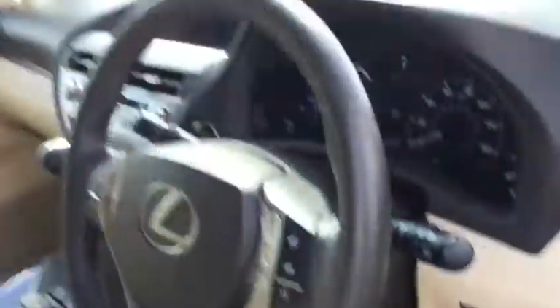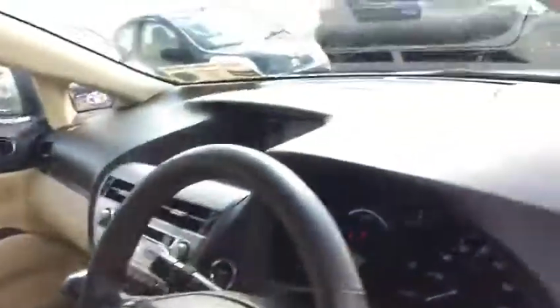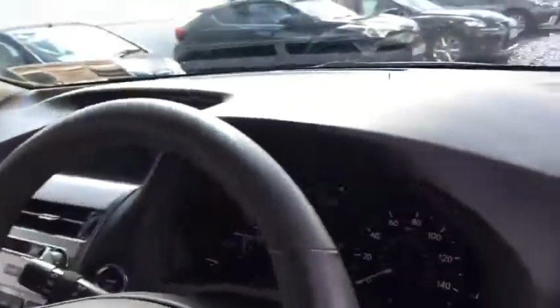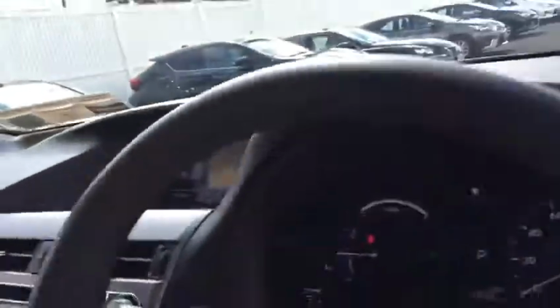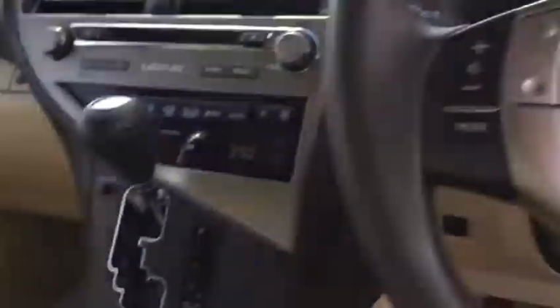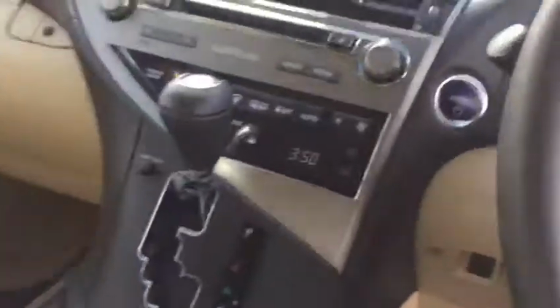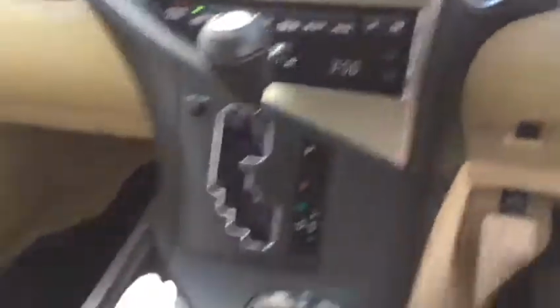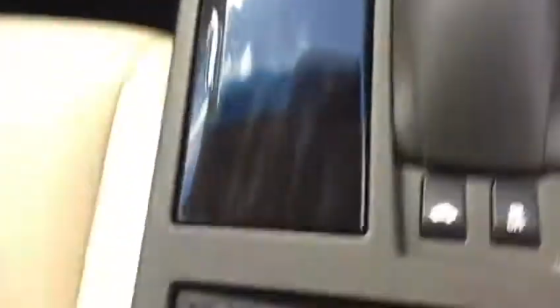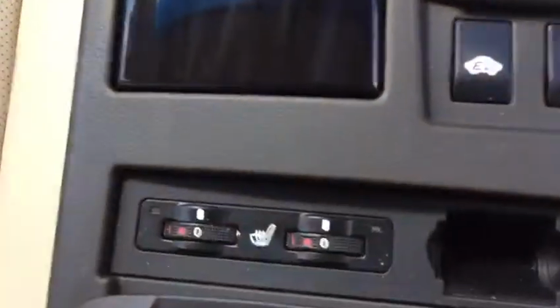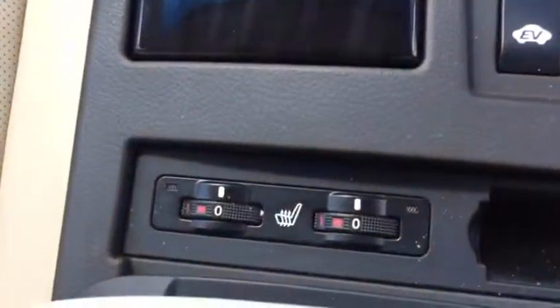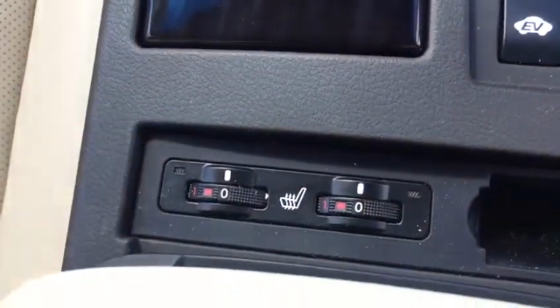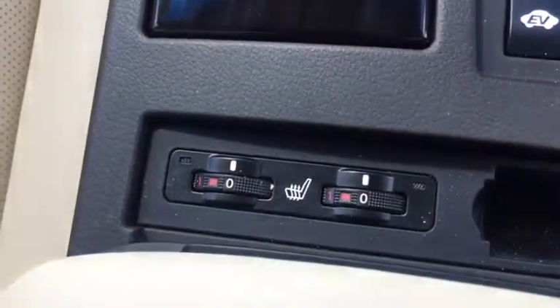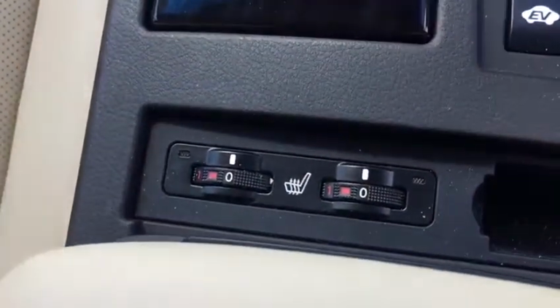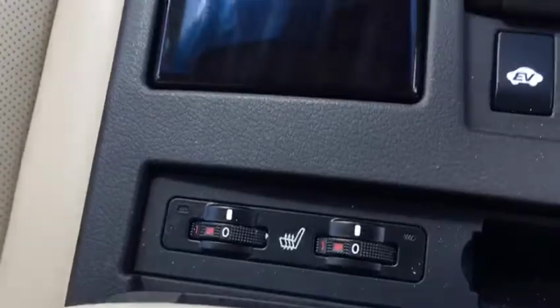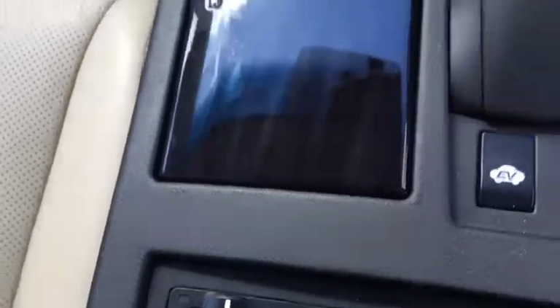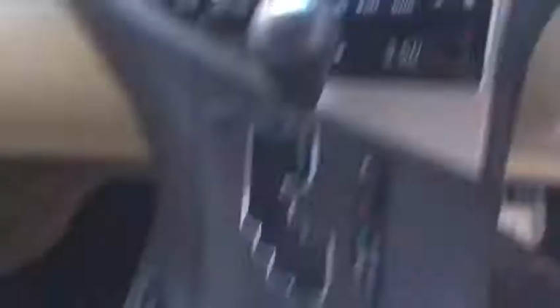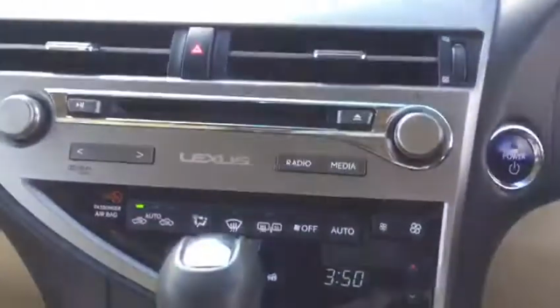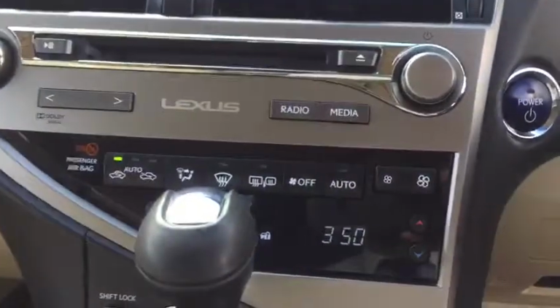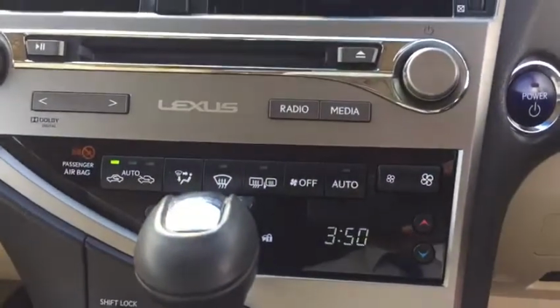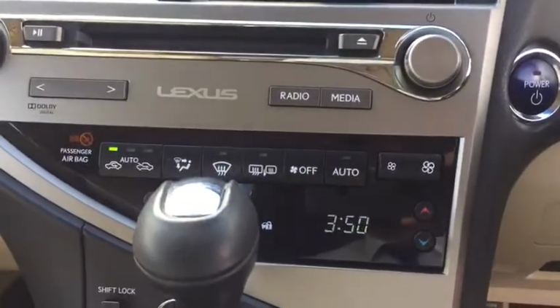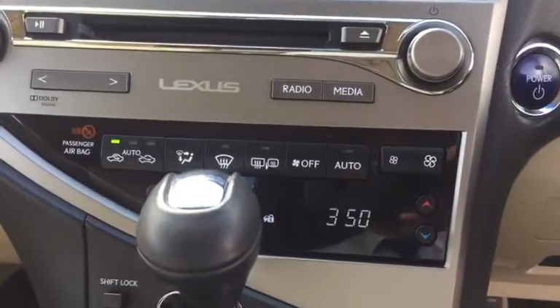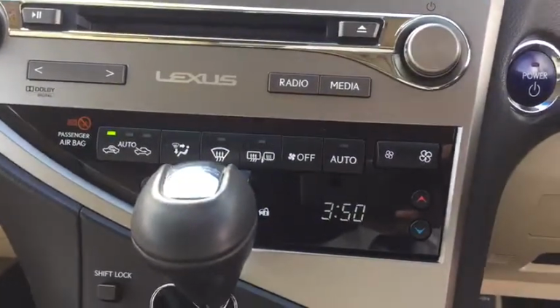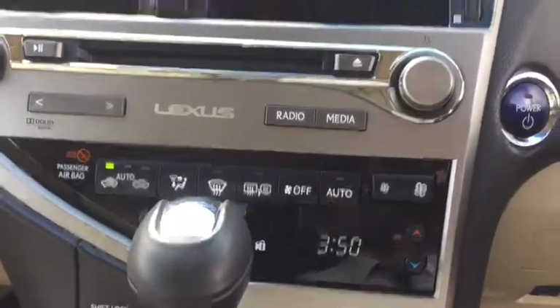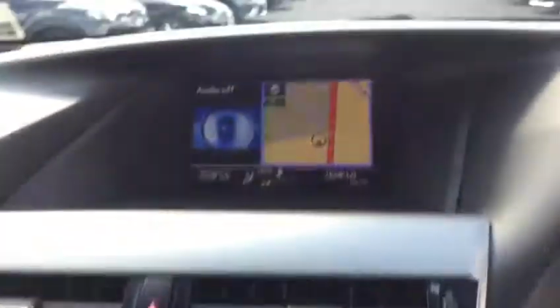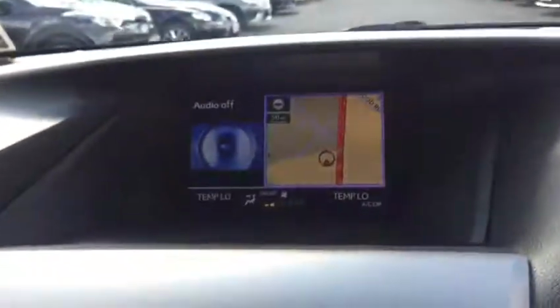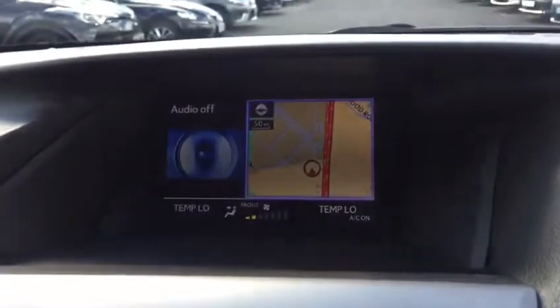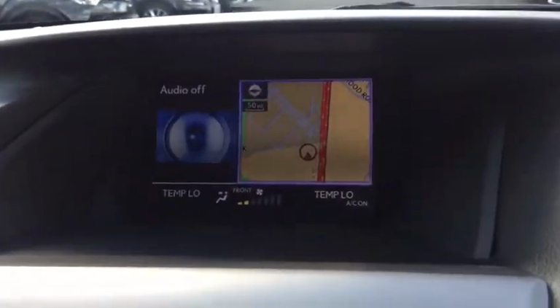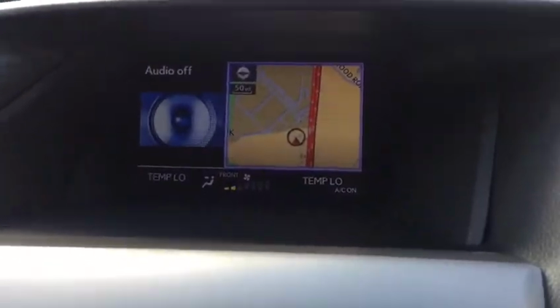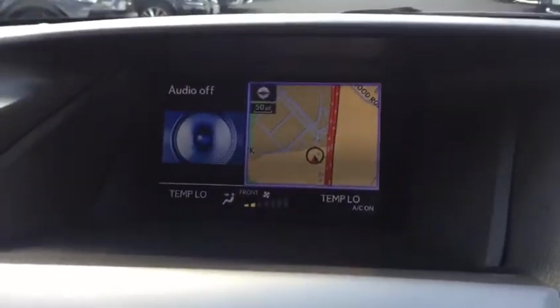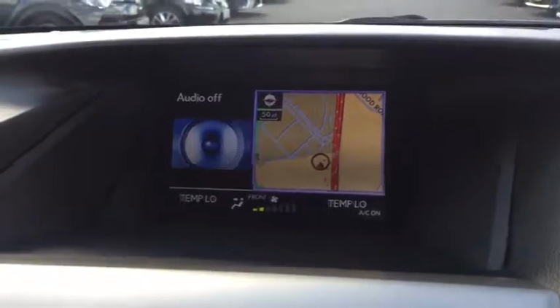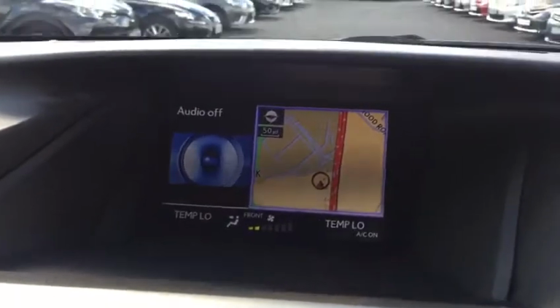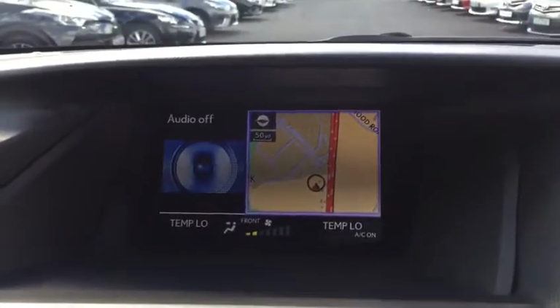Inside we have our heated seats, dual-zone climate control, satellite navigation with reverse camera.